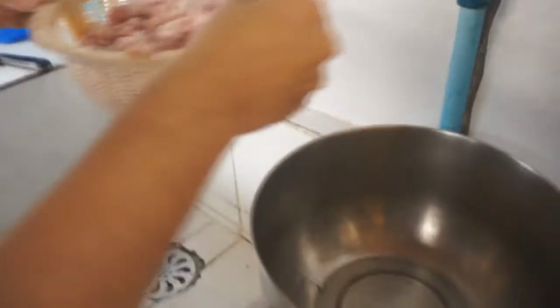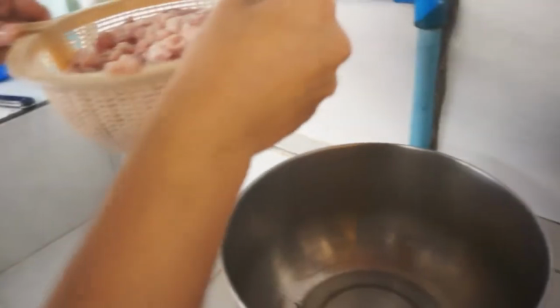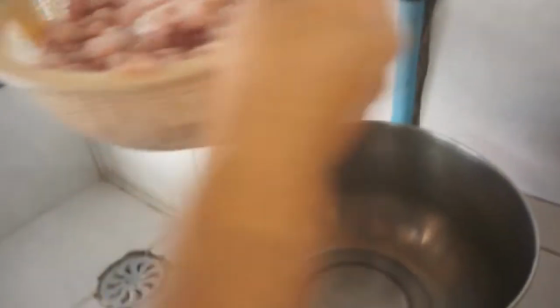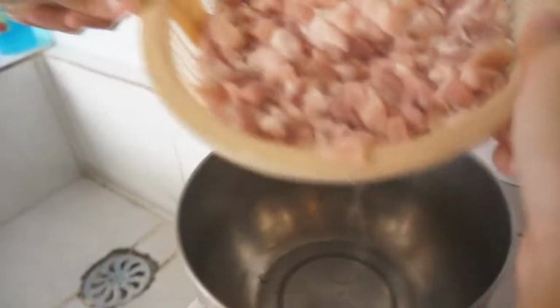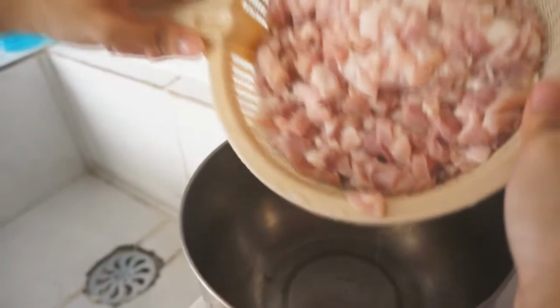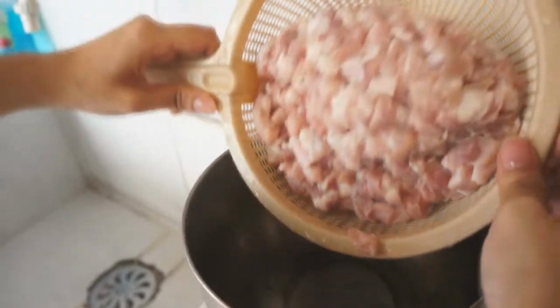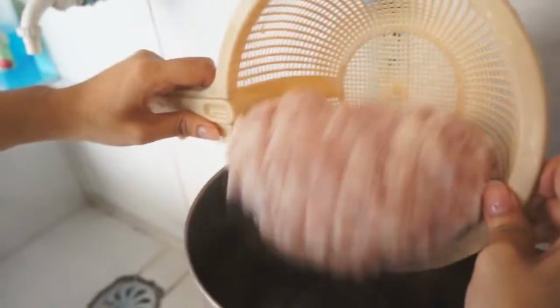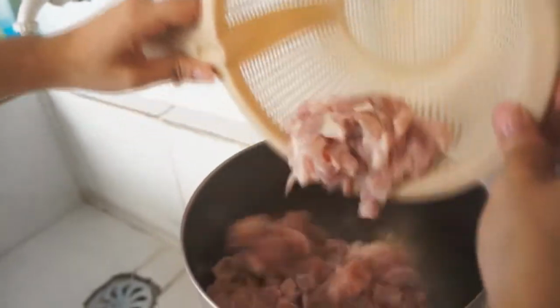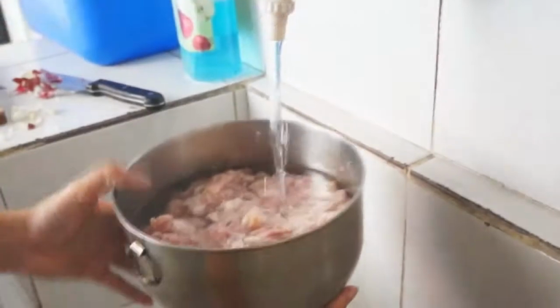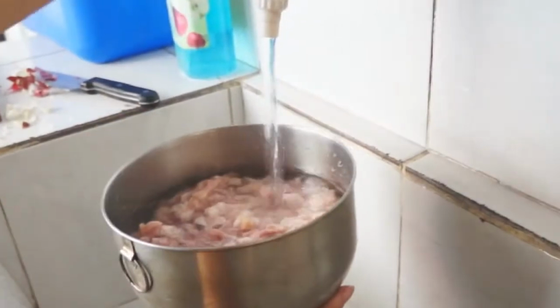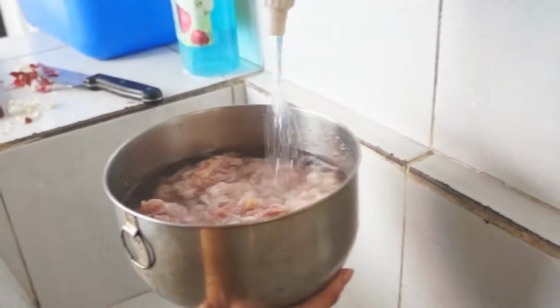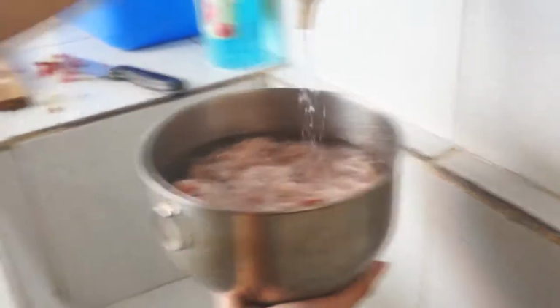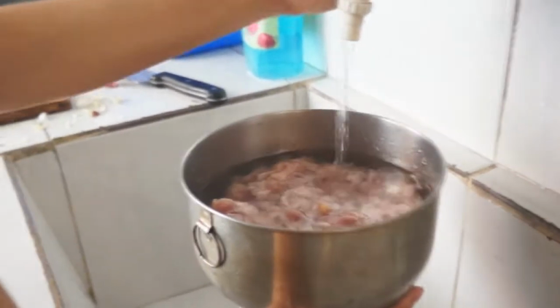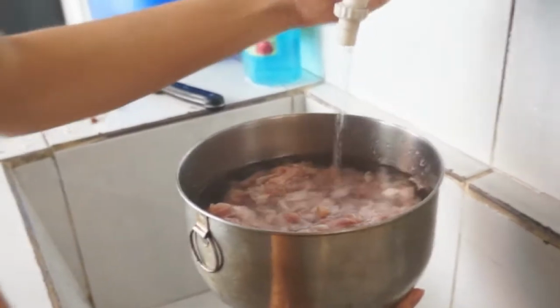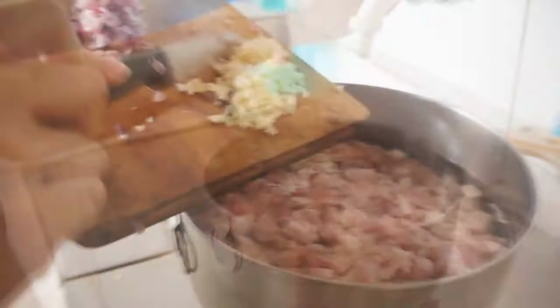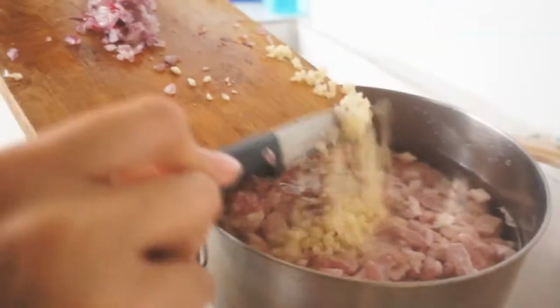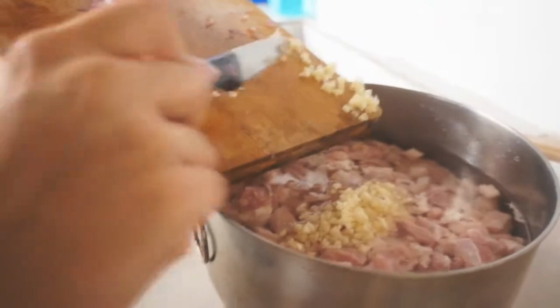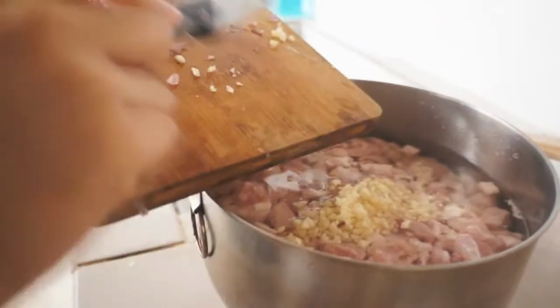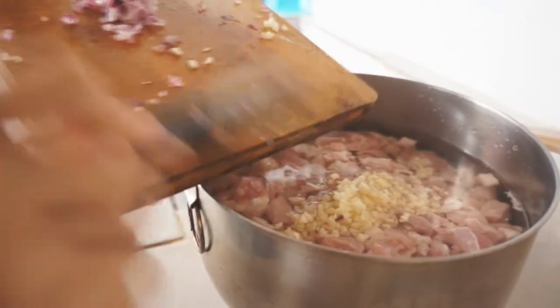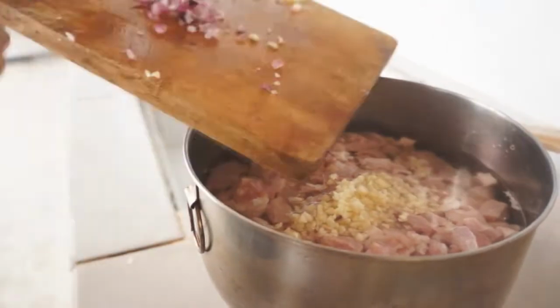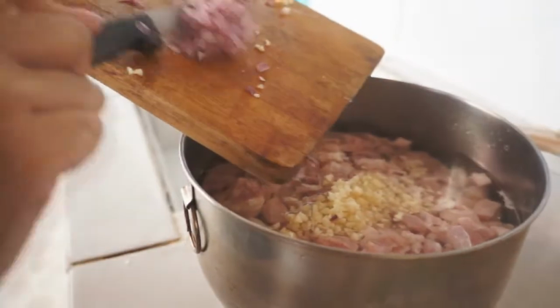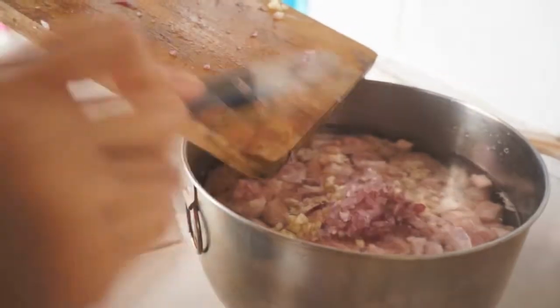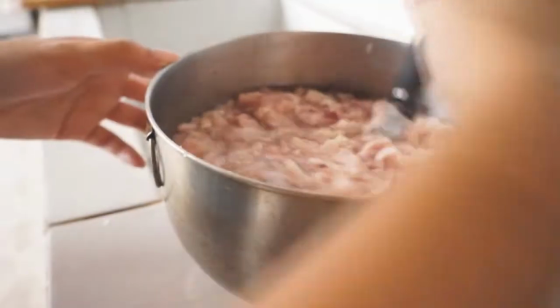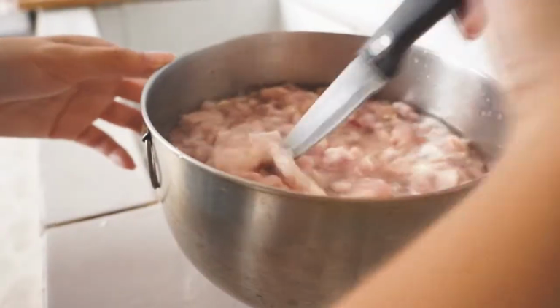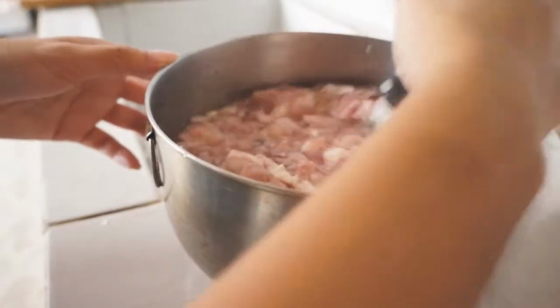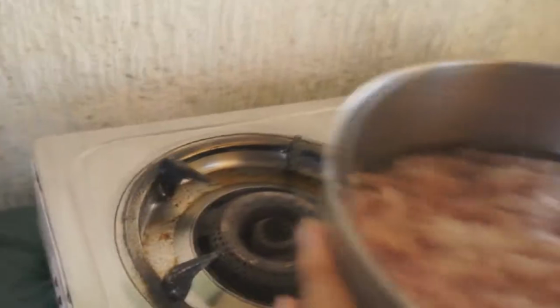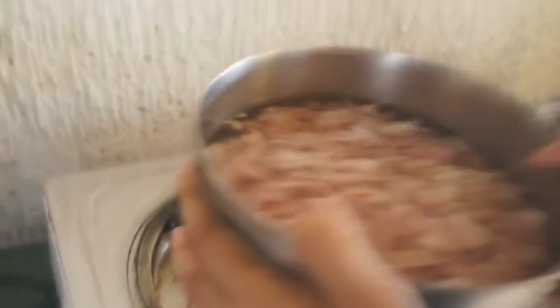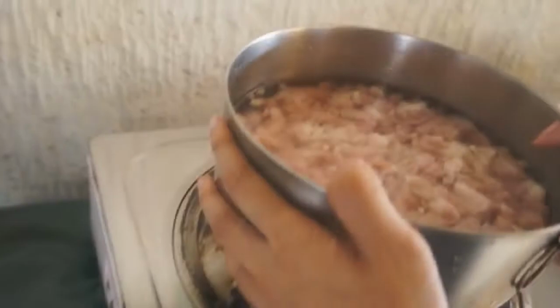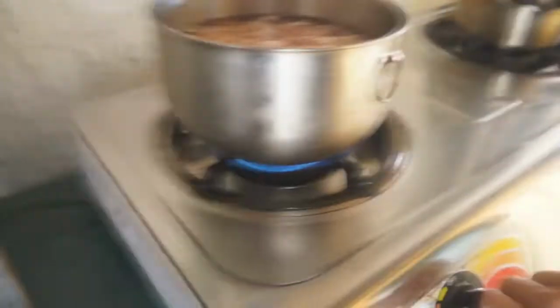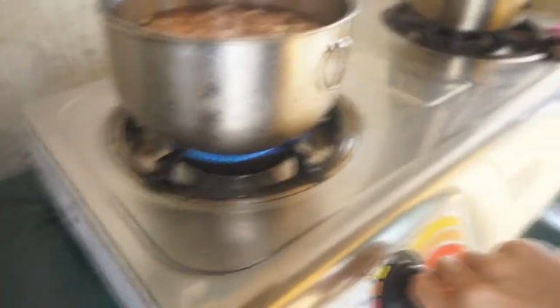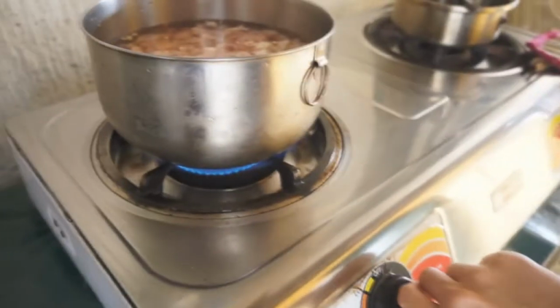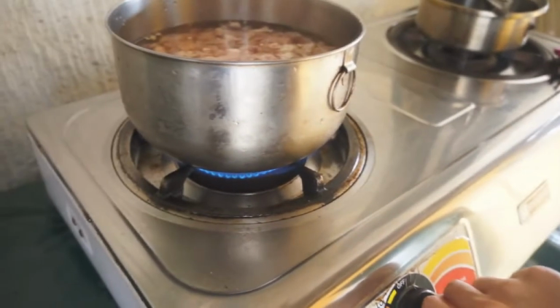Next, wash the pork and put it in a container filled with water. Combine together with the onion and garlic. Place it in the stove, turning it to a medium level heat.